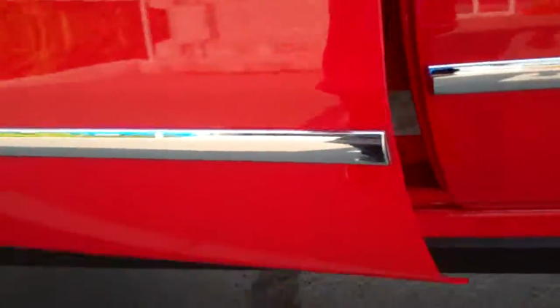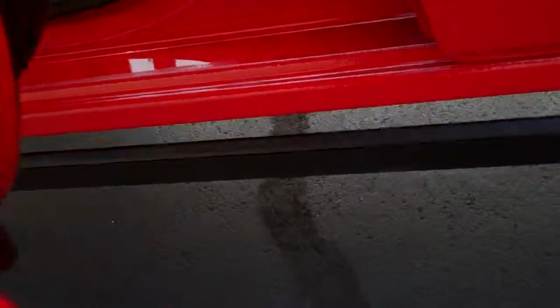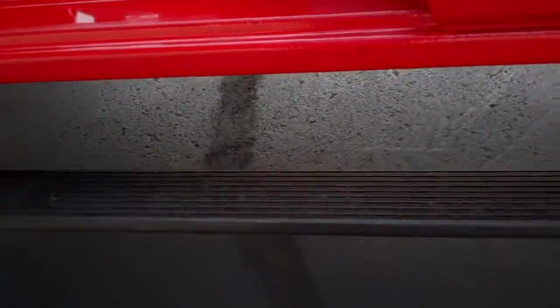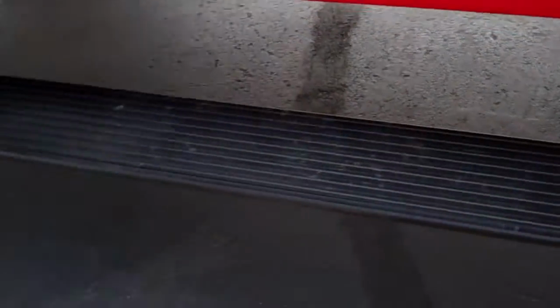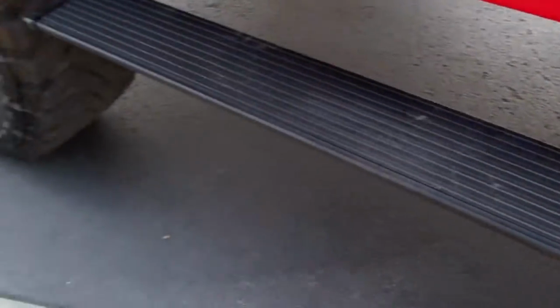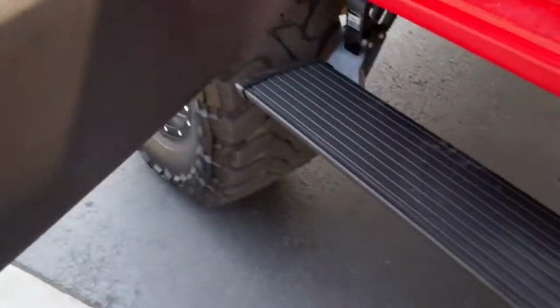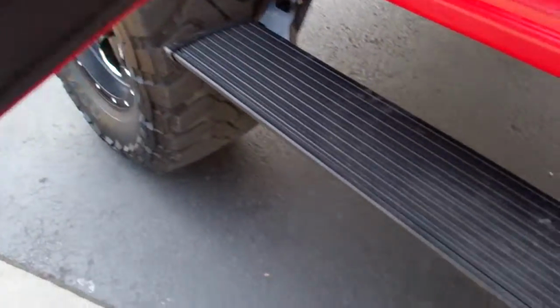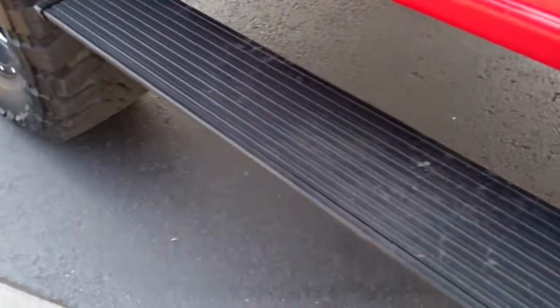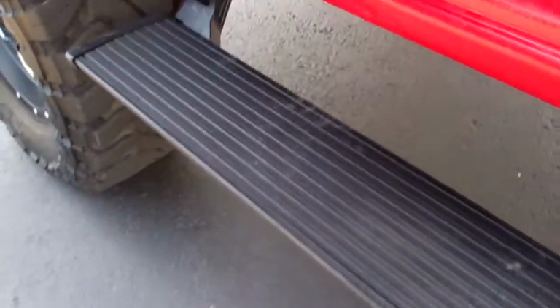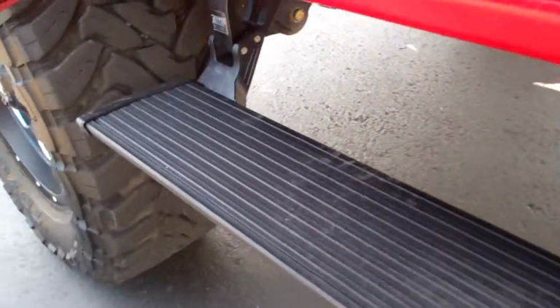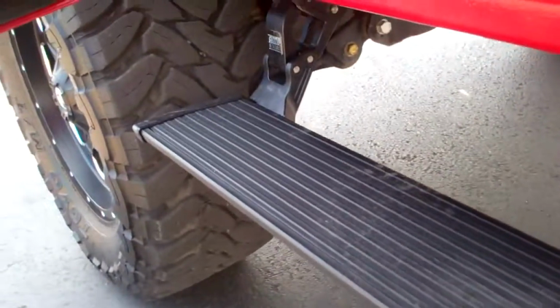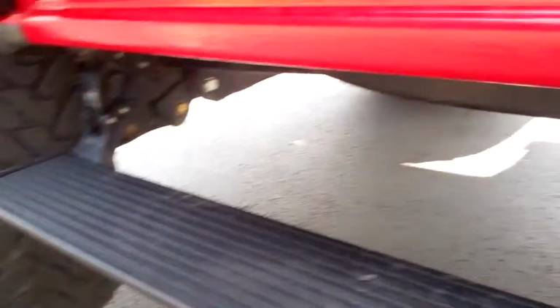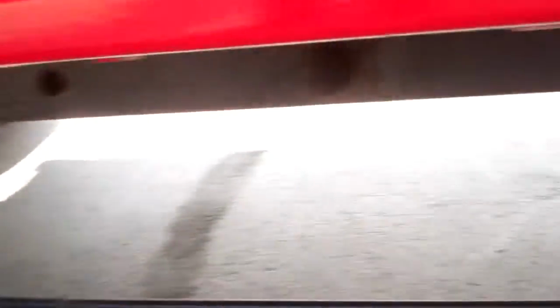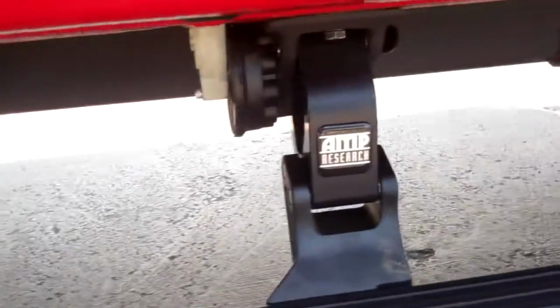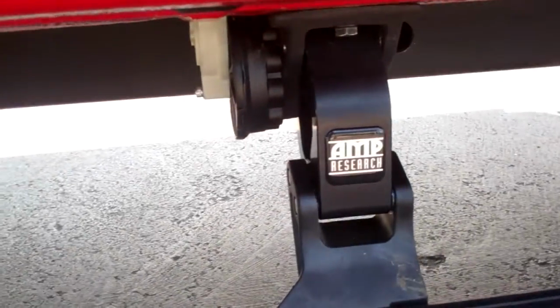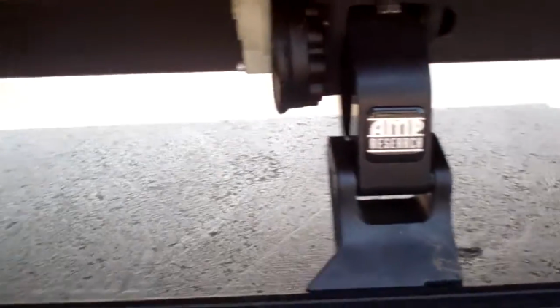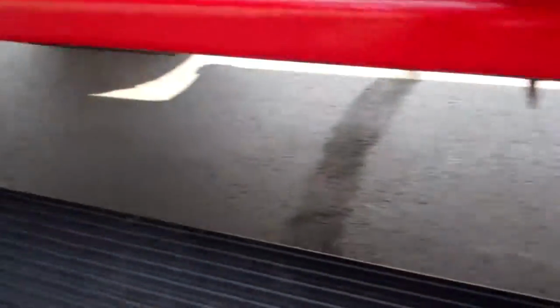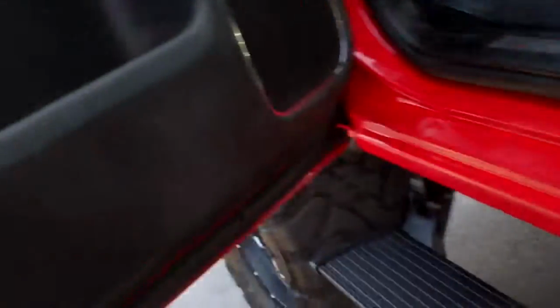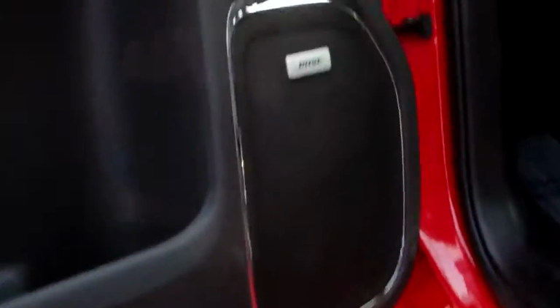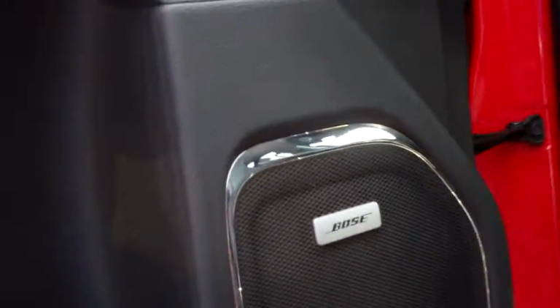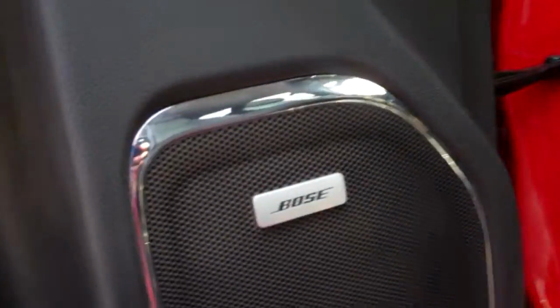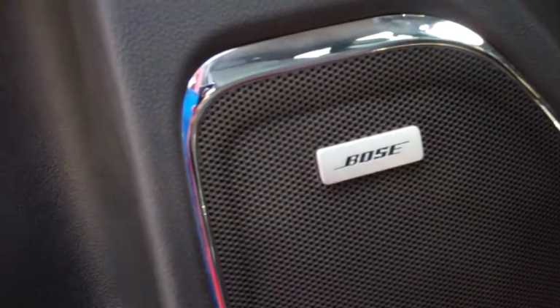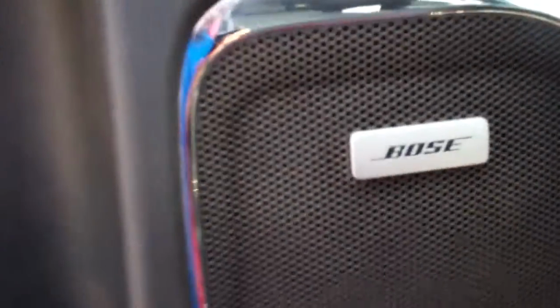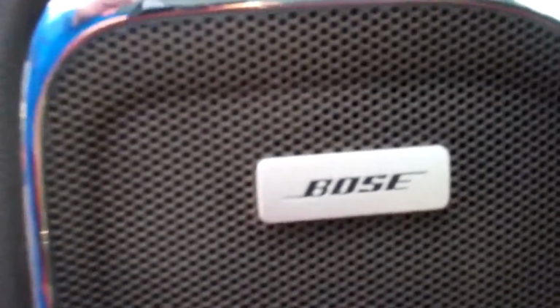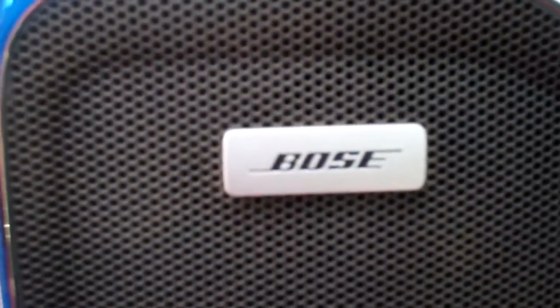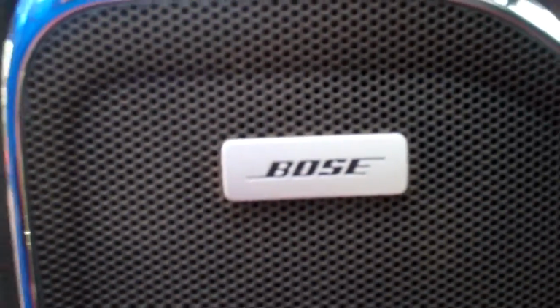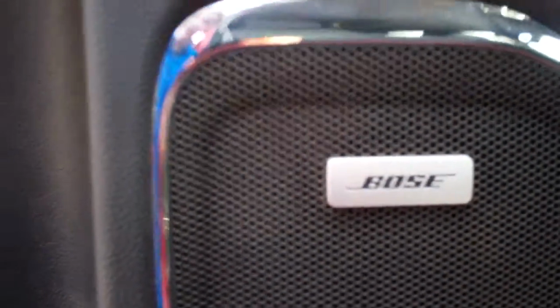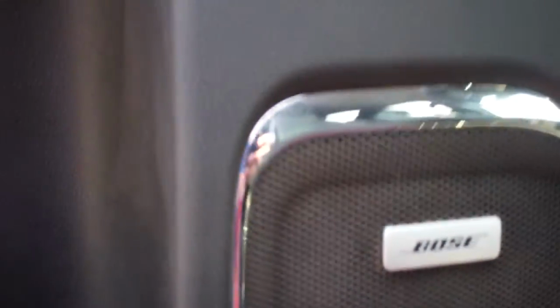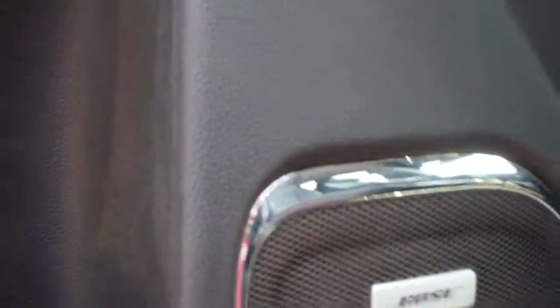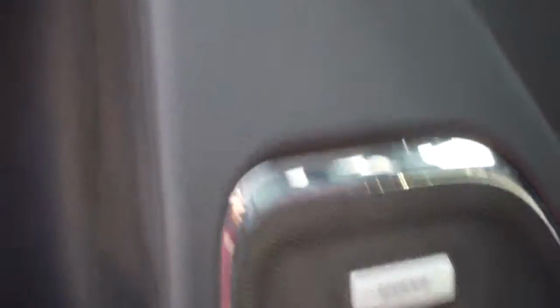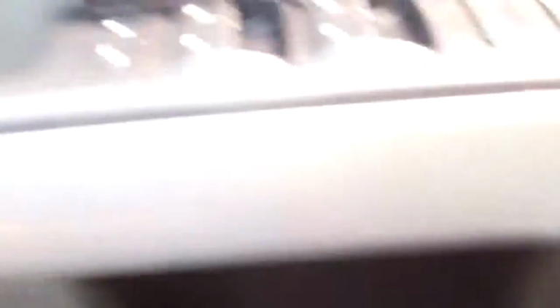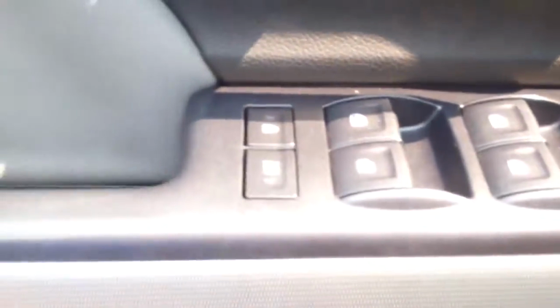Opening the door real quick, you can see we do have the fold-out running boards, which is great — all electronic, the Amp Research ones, which are really nice and complement the vehicle greatly. We do have the Bose sound system in here which is great.